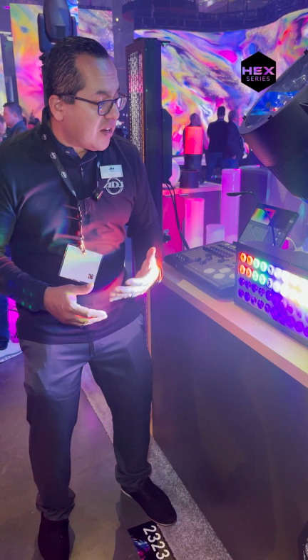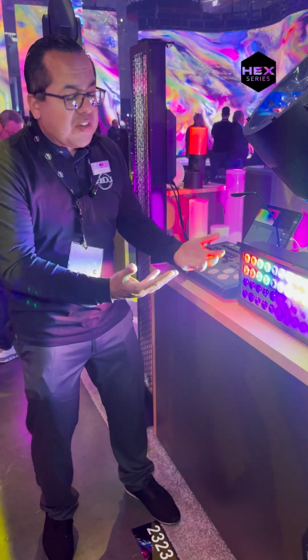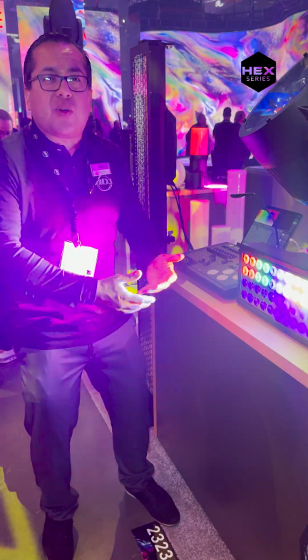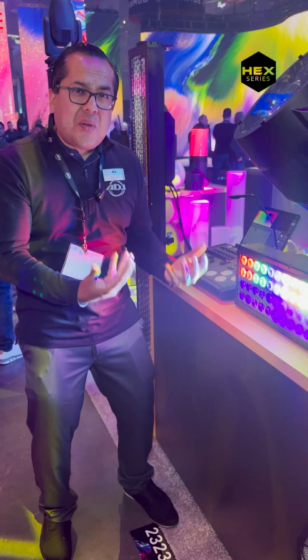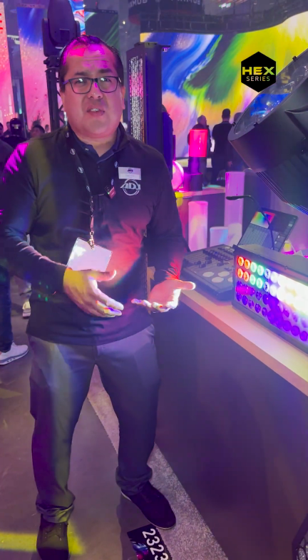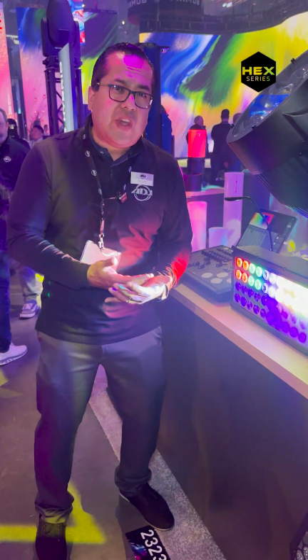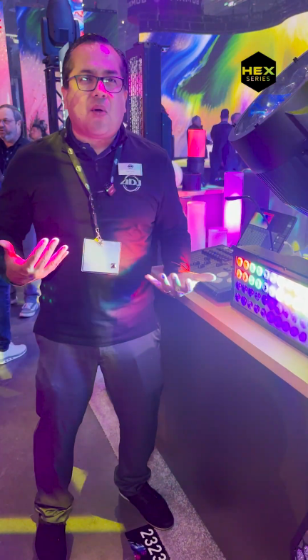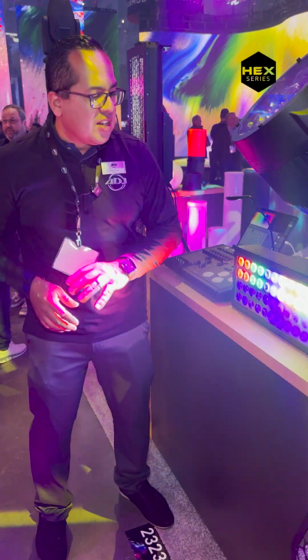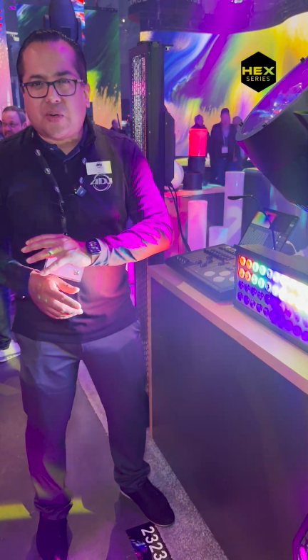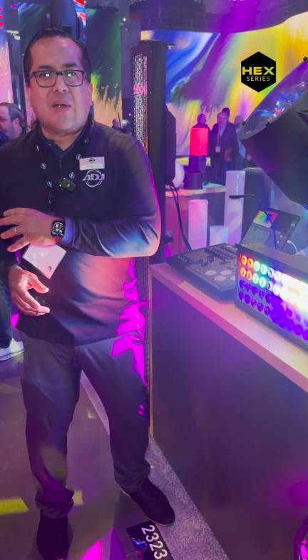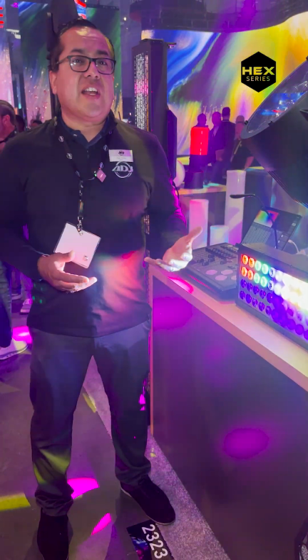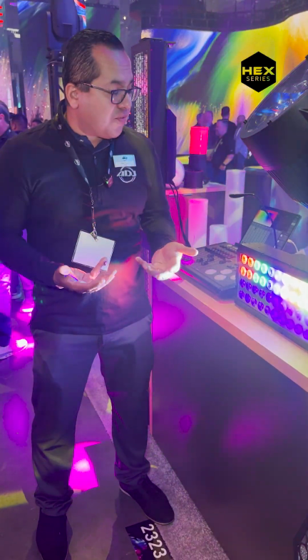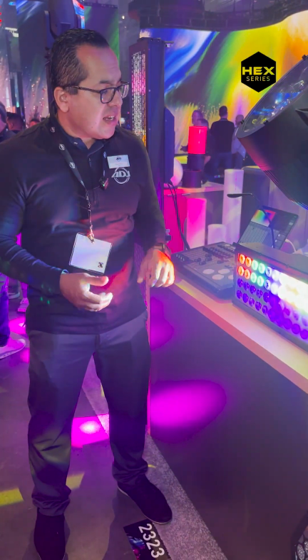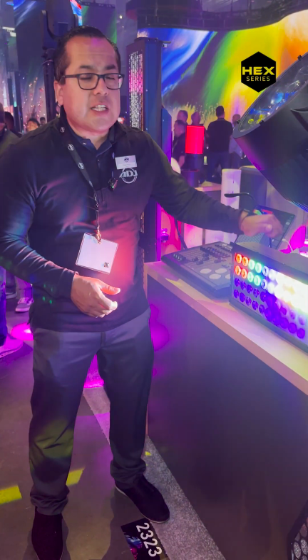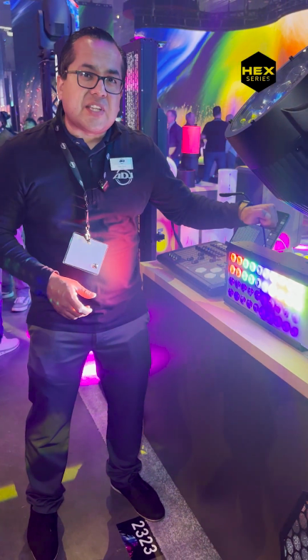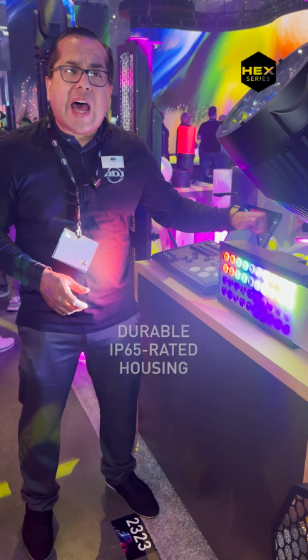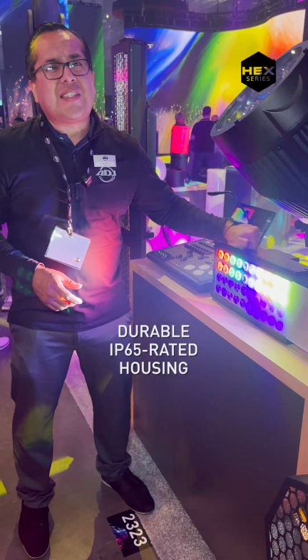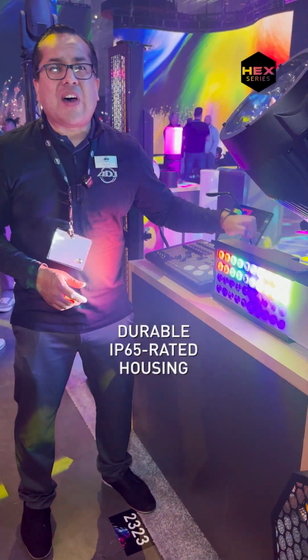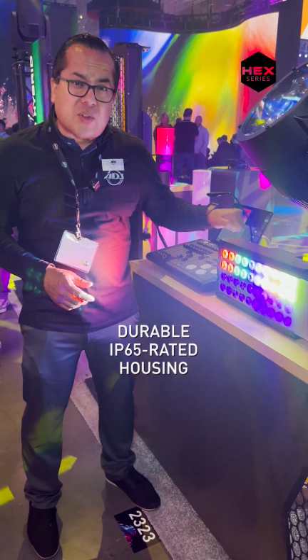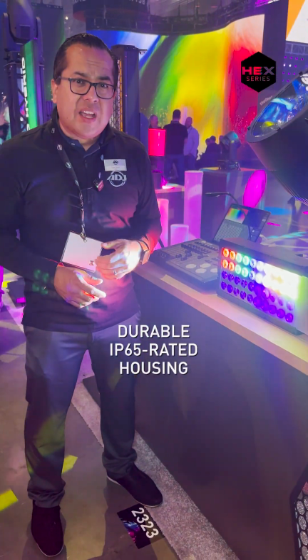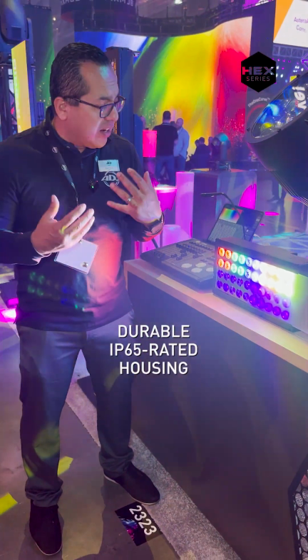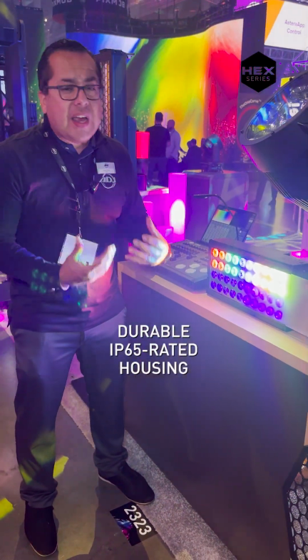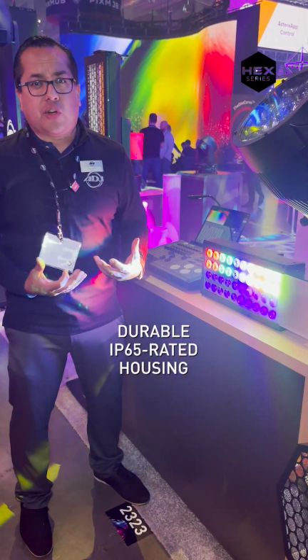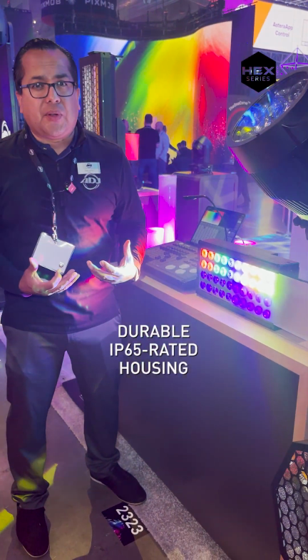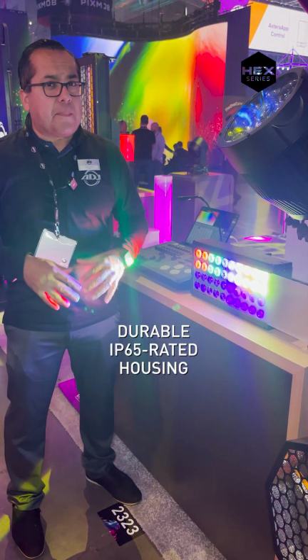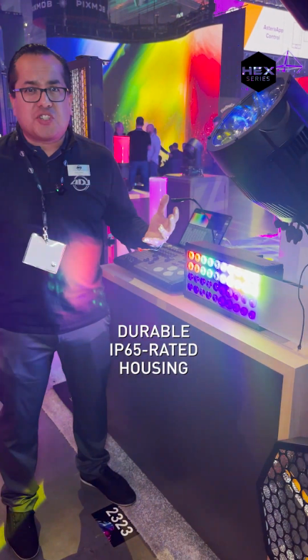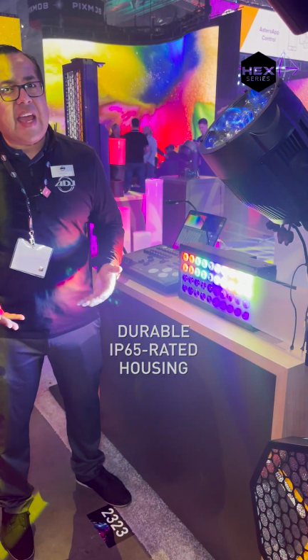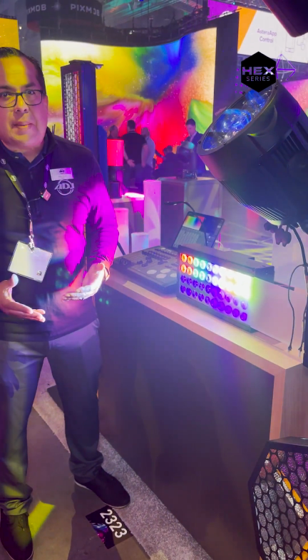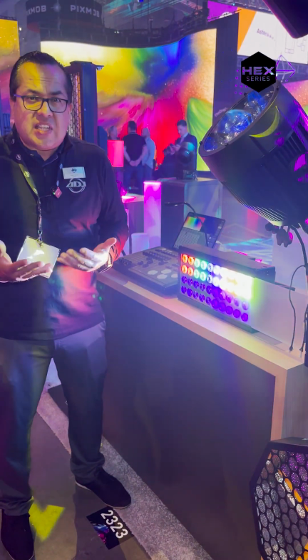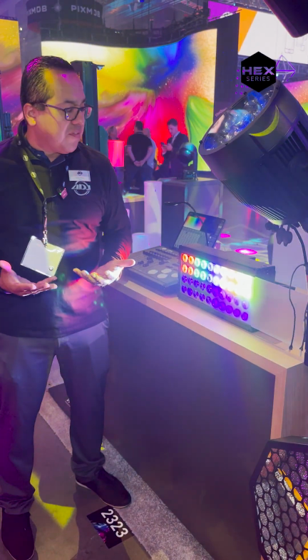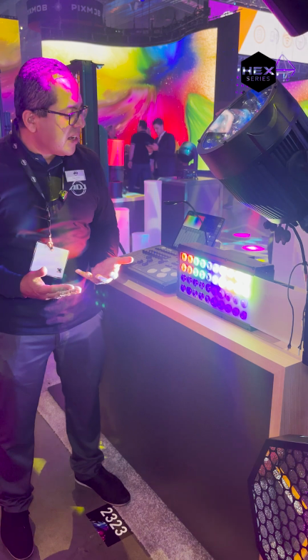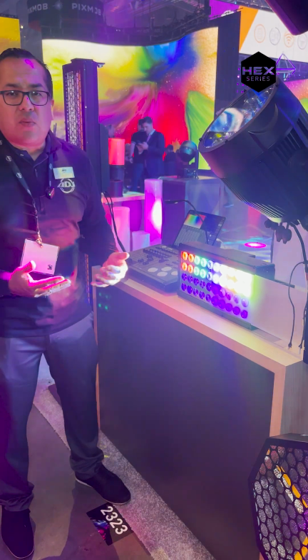With this you also have UV, so now you have a fixture with 20 watts of UV power just to create that really nice effect. This is built into an IP65 housing, so it is very durable and built for just any type of seasonal event.